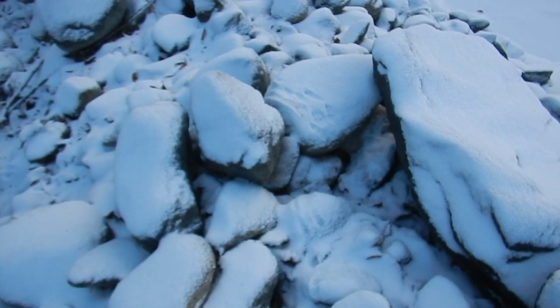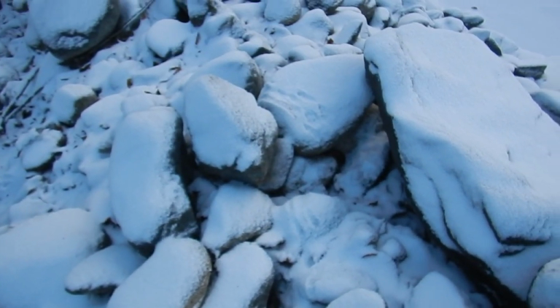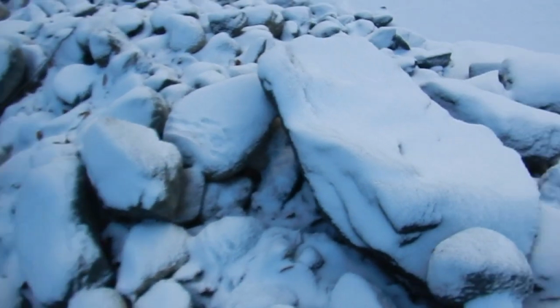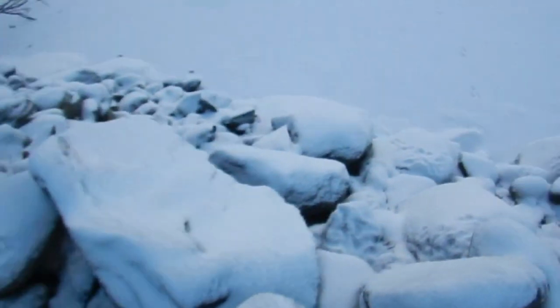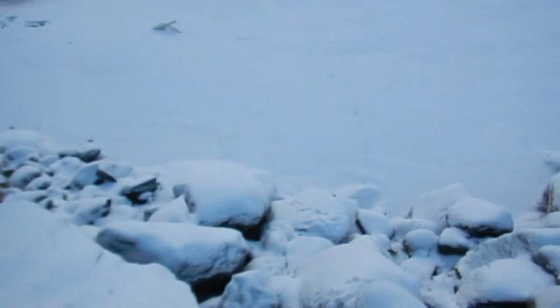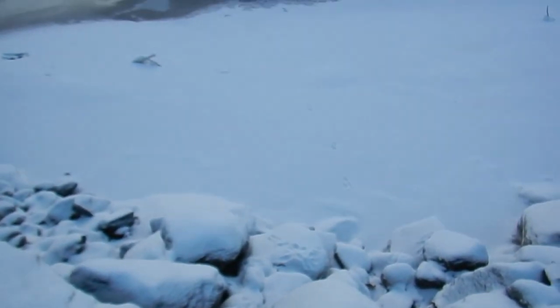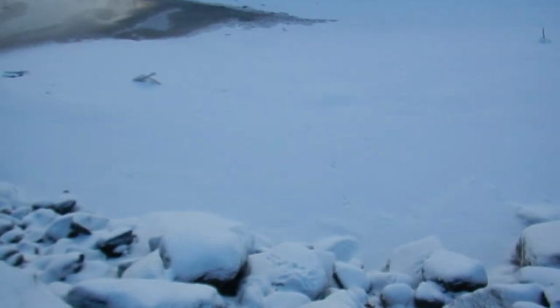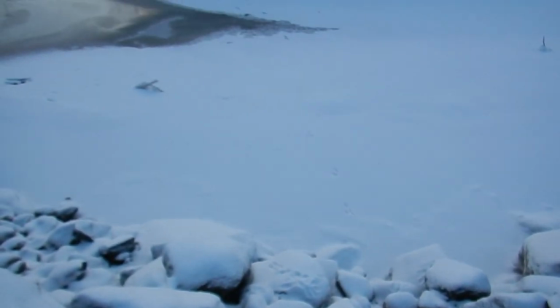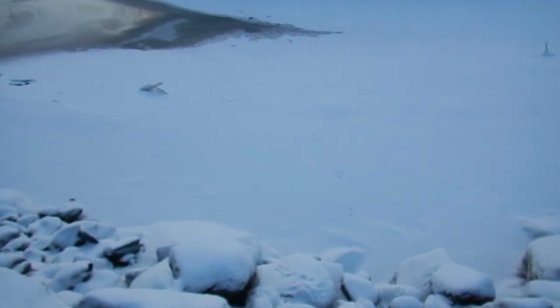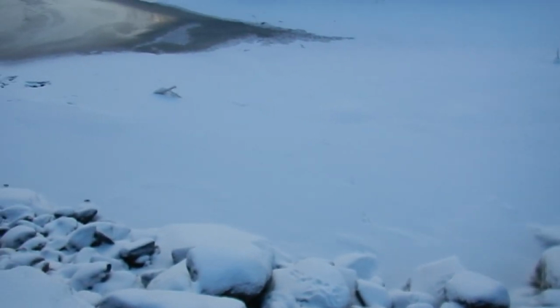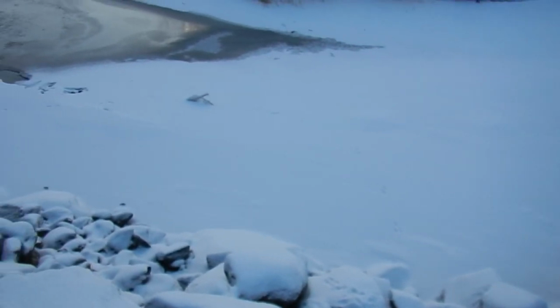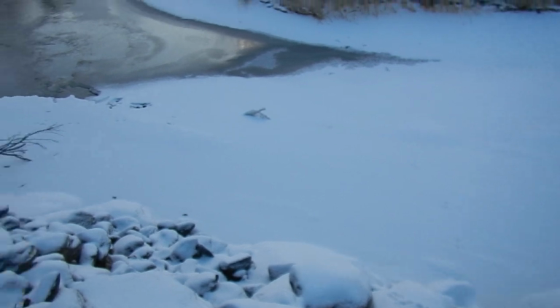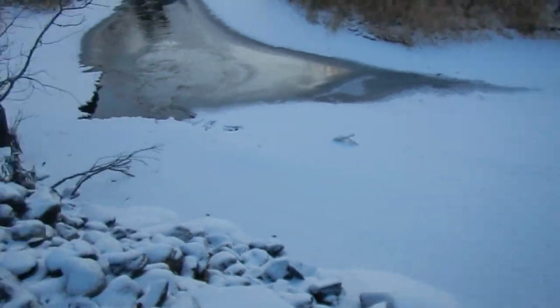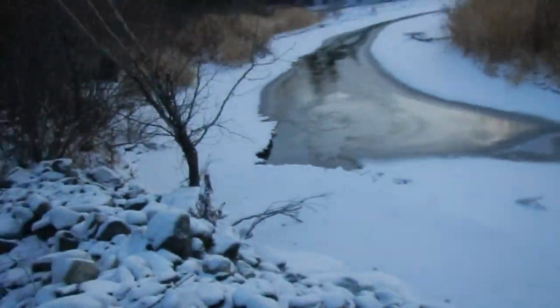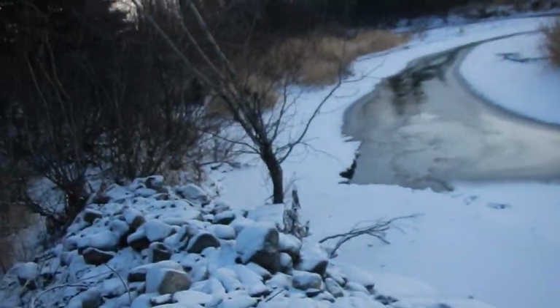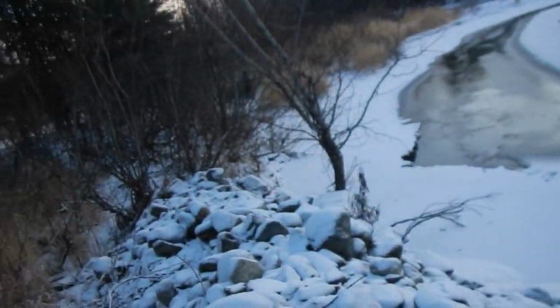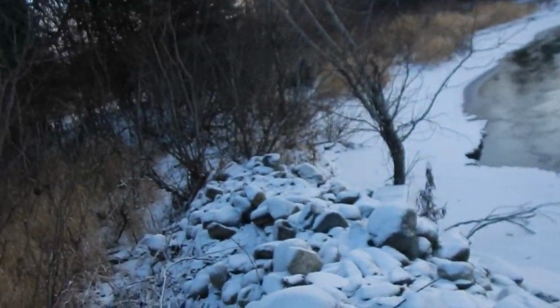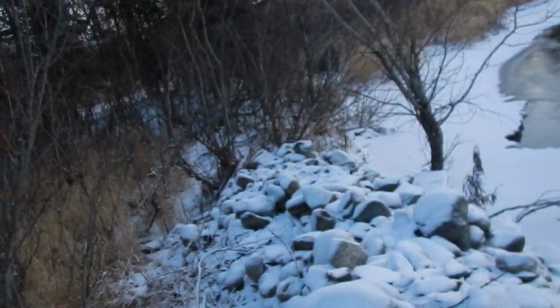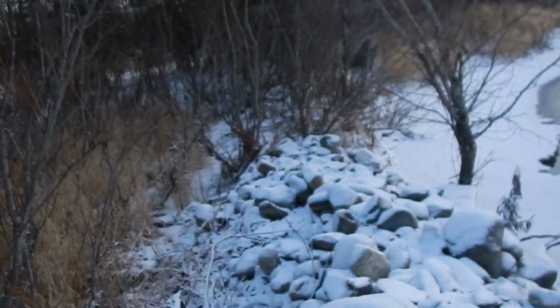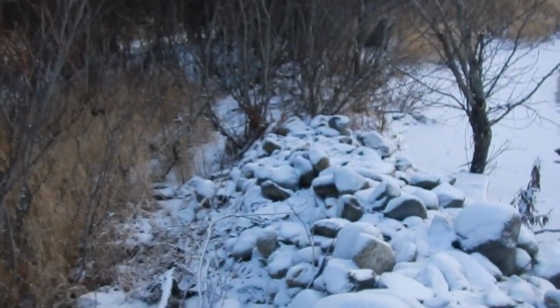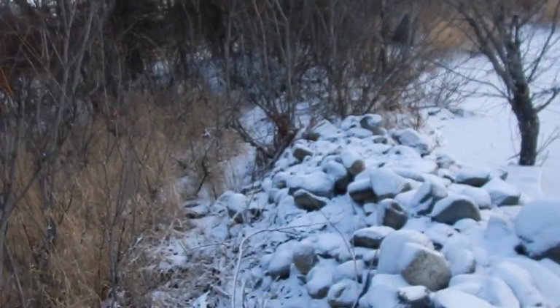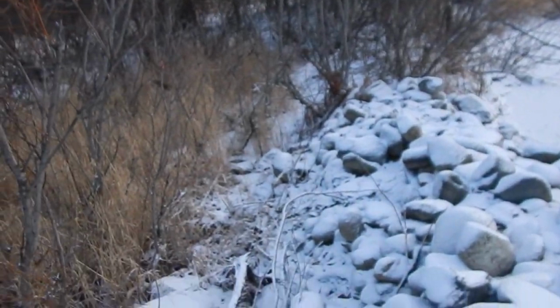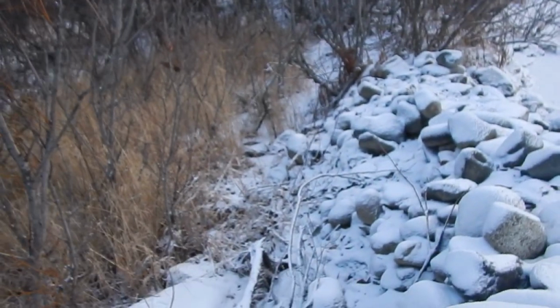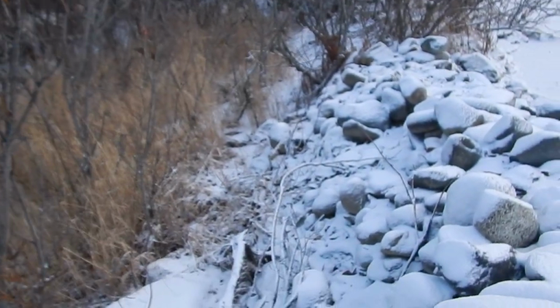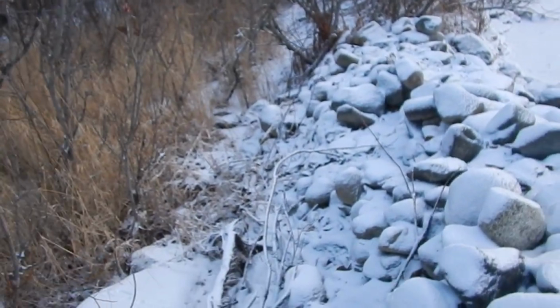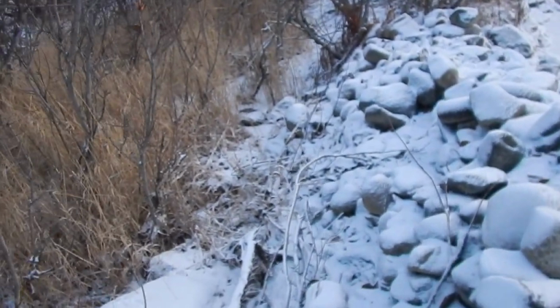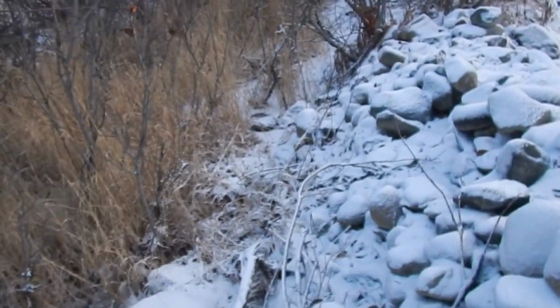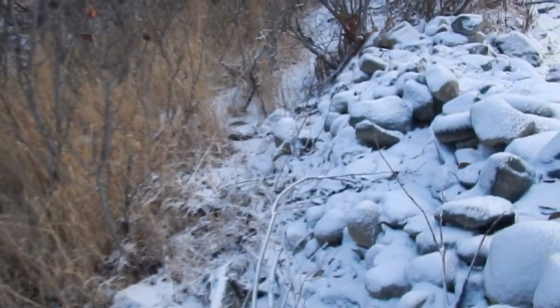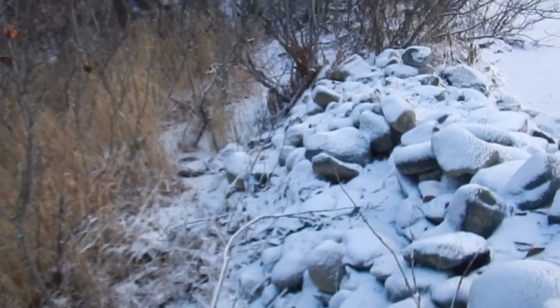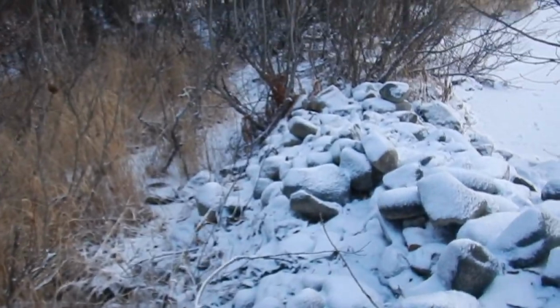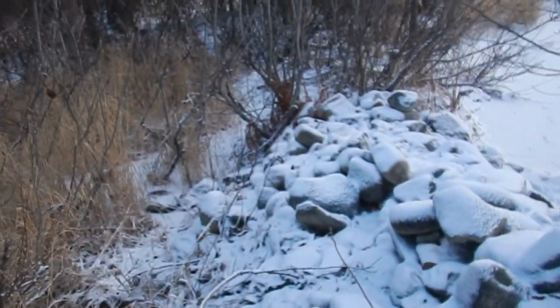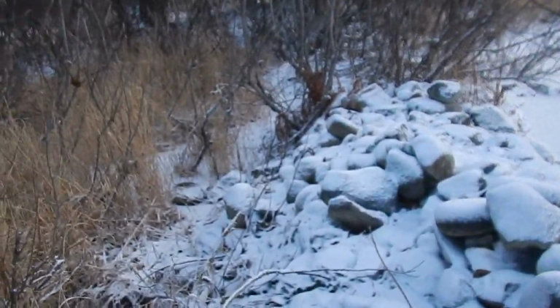Mink tracks on the rocks — probably easier to see on the water. Good size track.